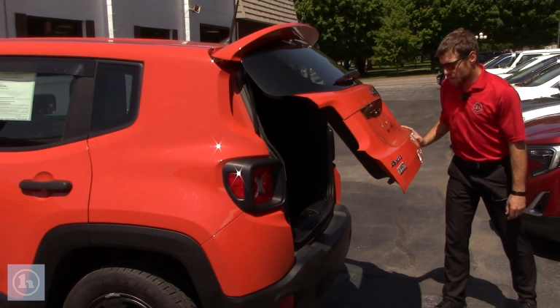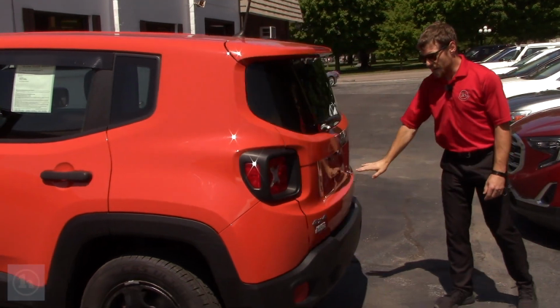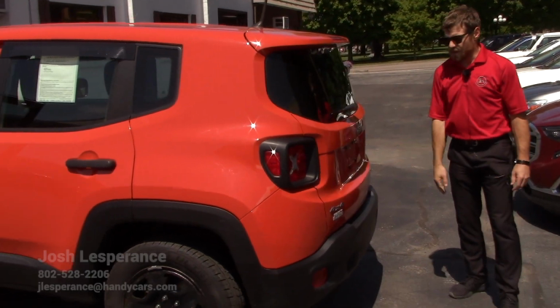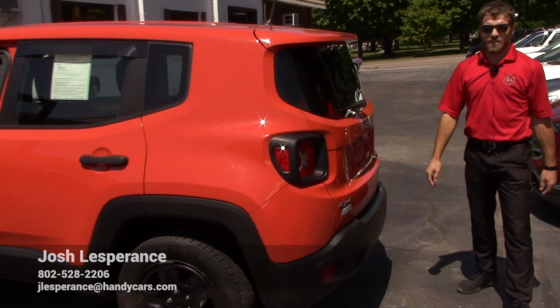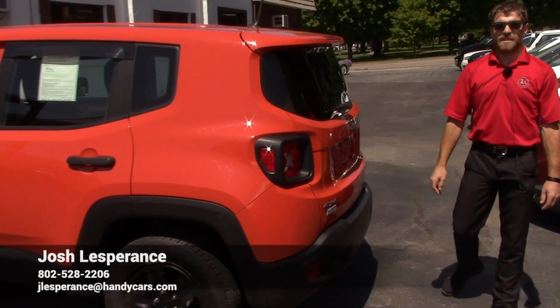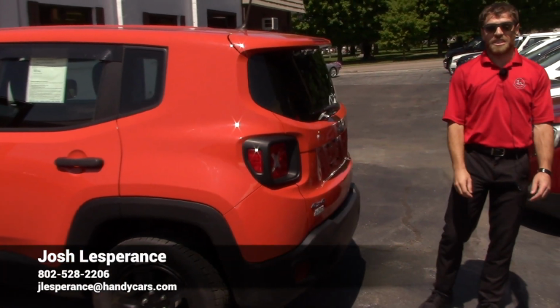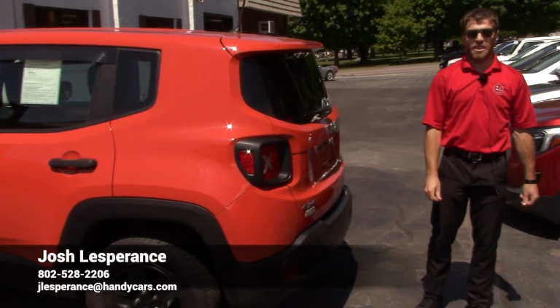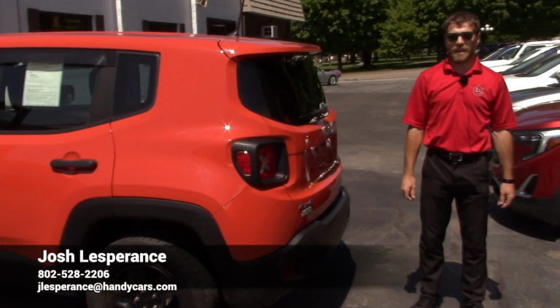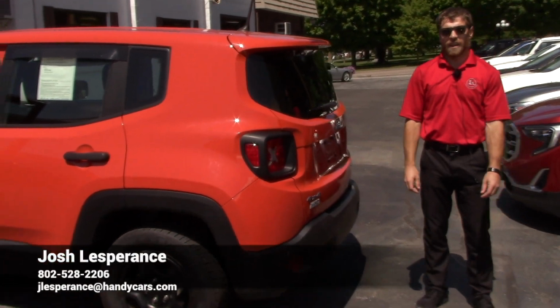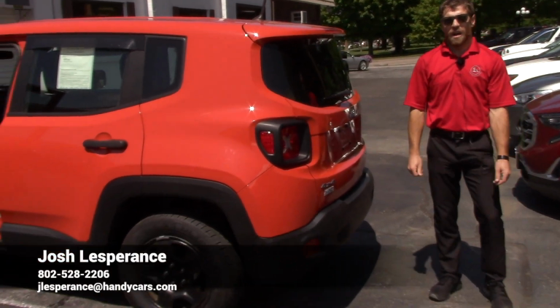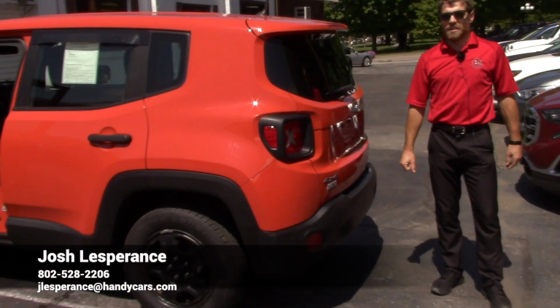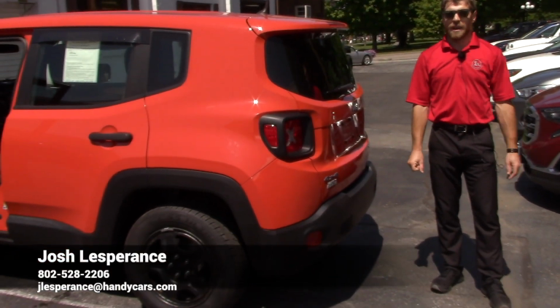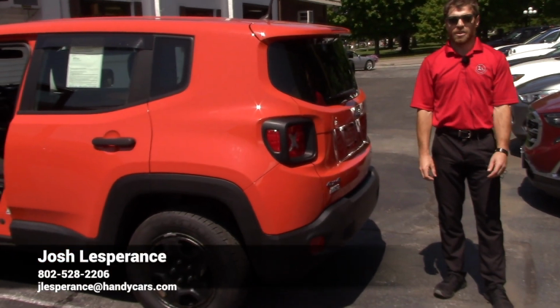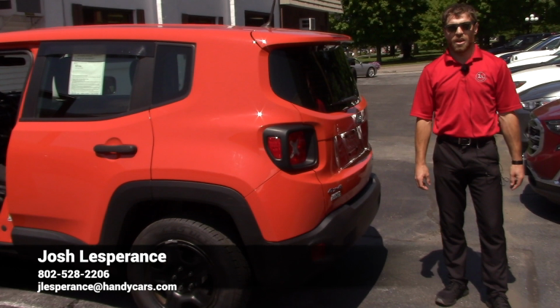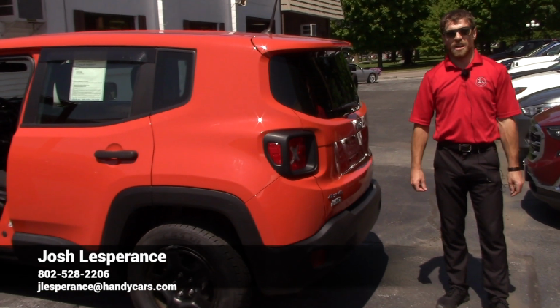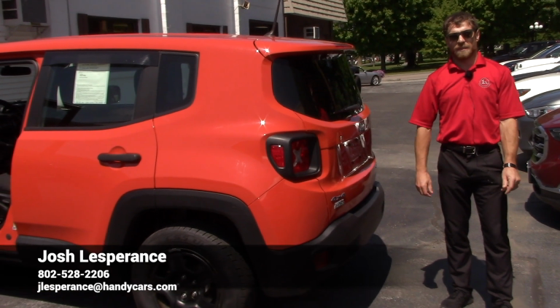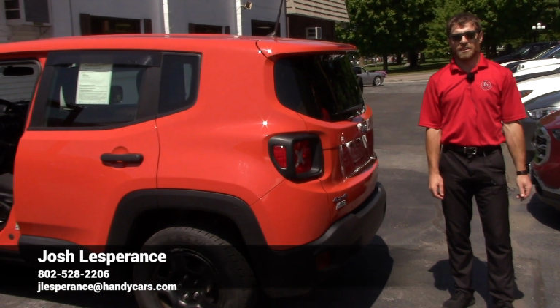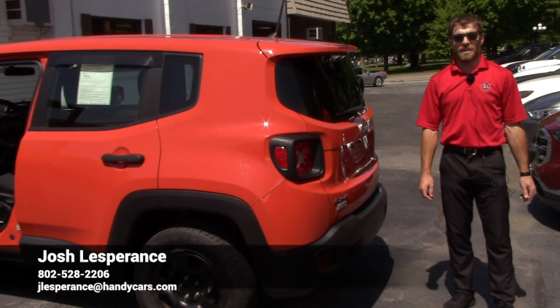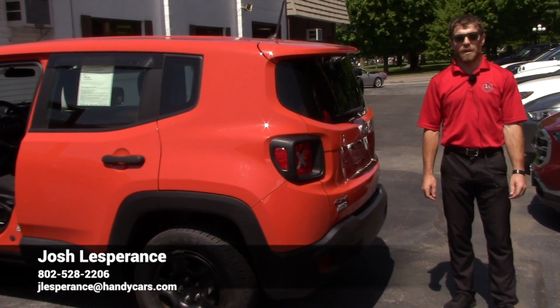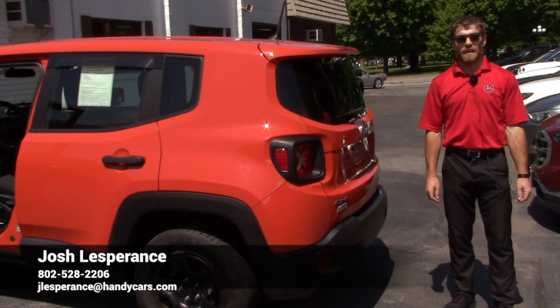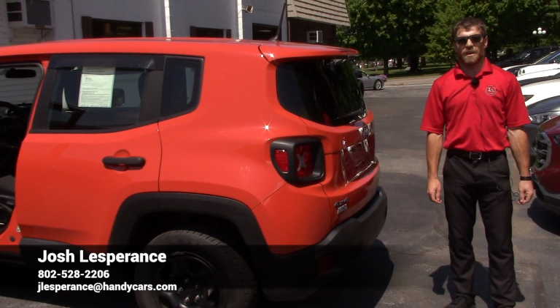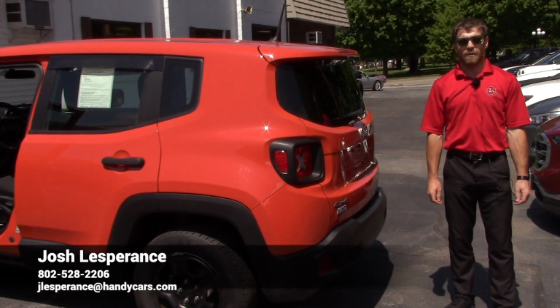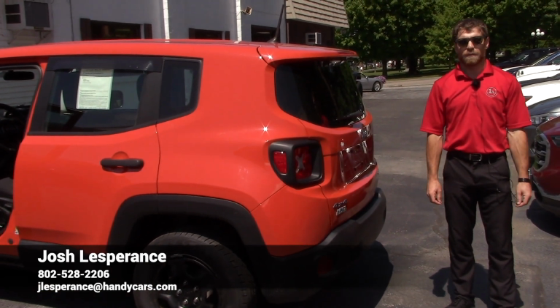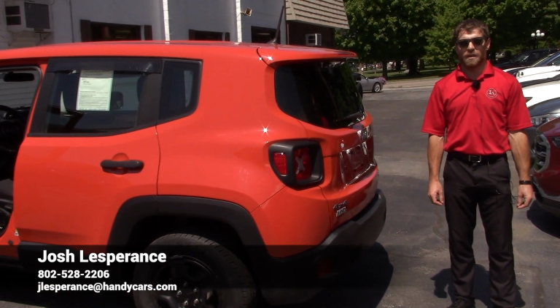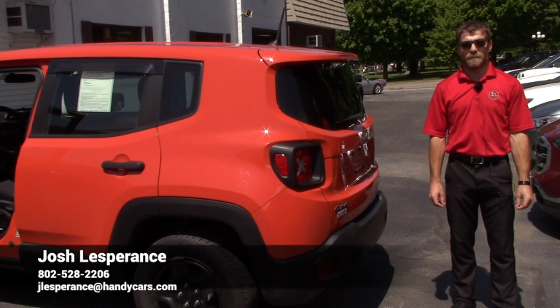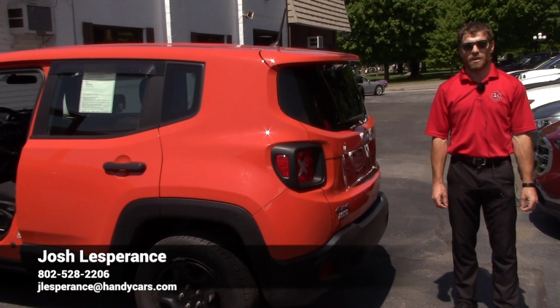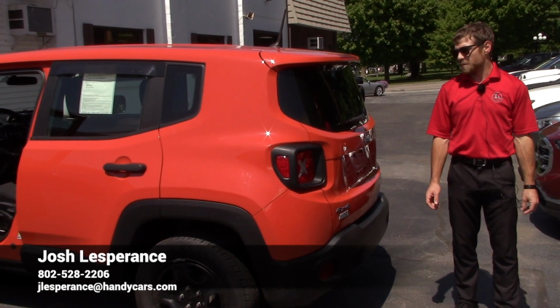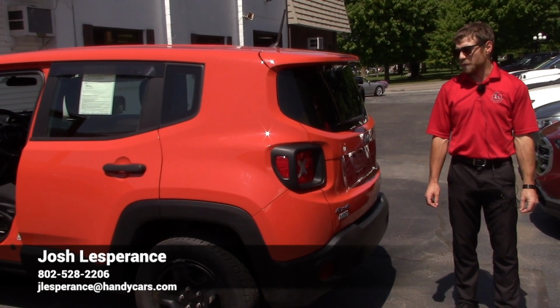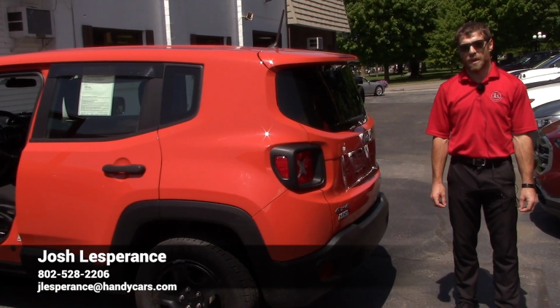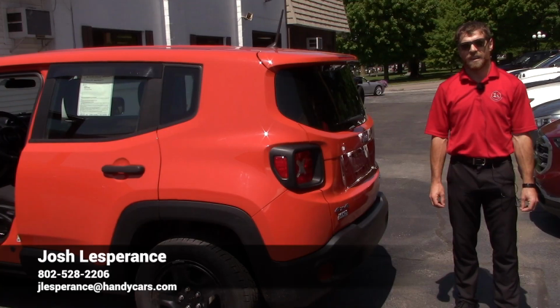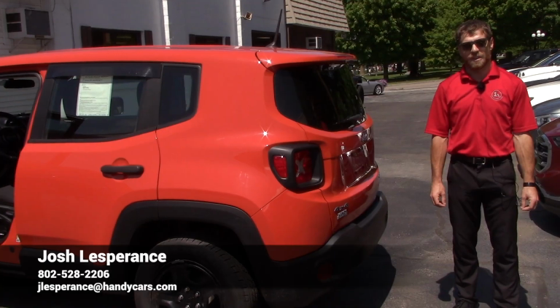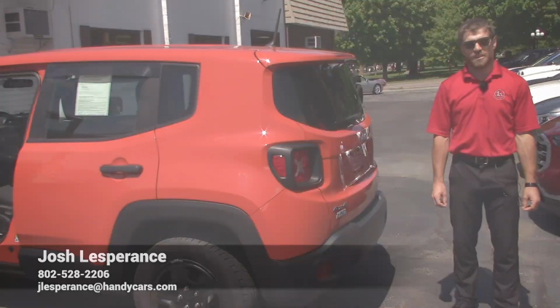So that's your 2017 Jeep Renegade. Once again my name is Josh. All my contact information is down at the bottom of the video and I really look forward to hearing back from you, Walker, on this beautiful Jeep Renegade. Have a good rest of your day.